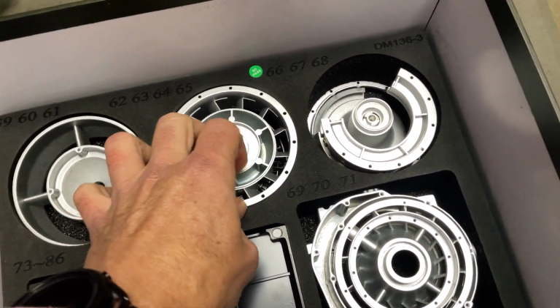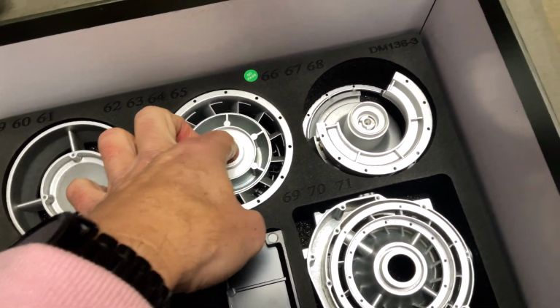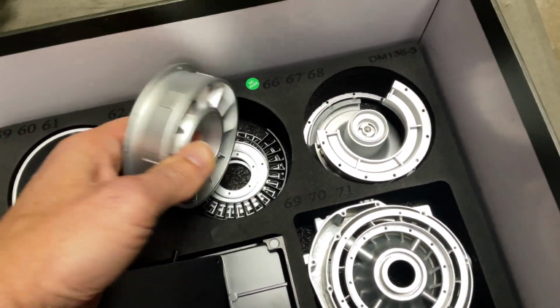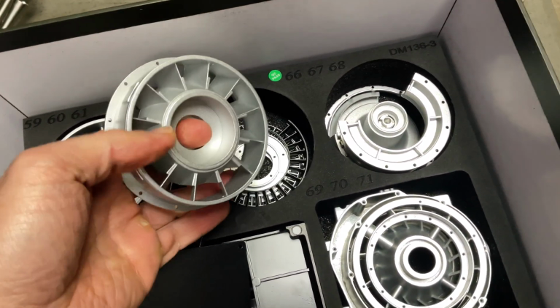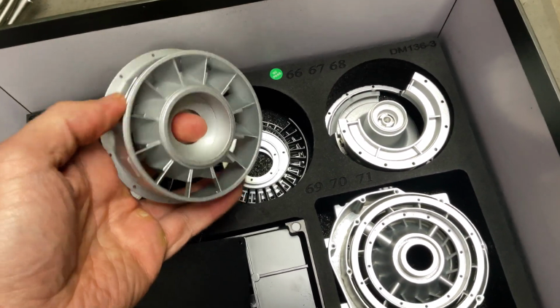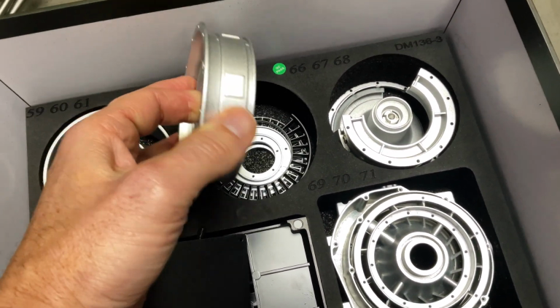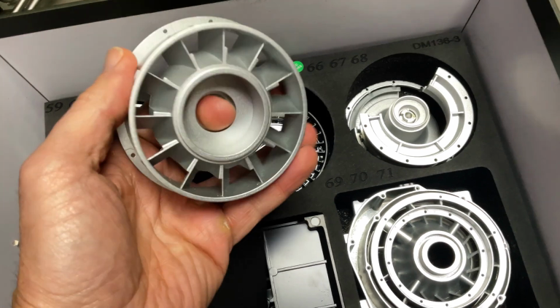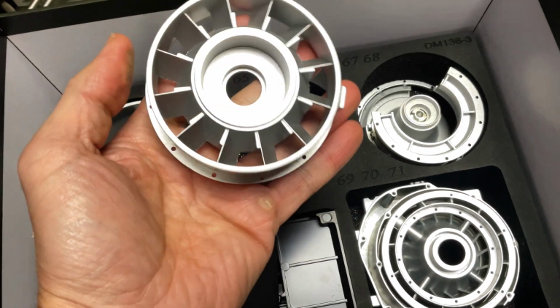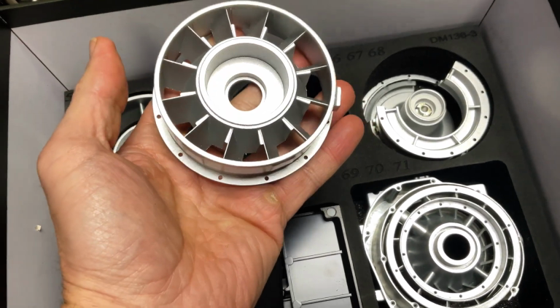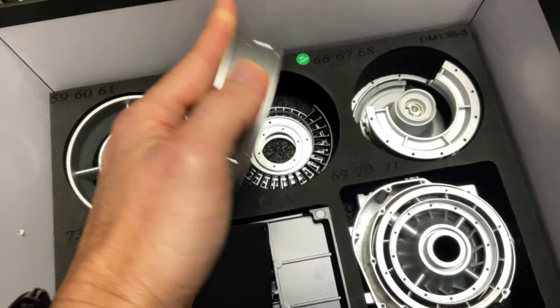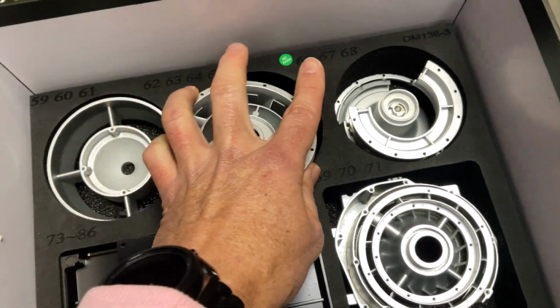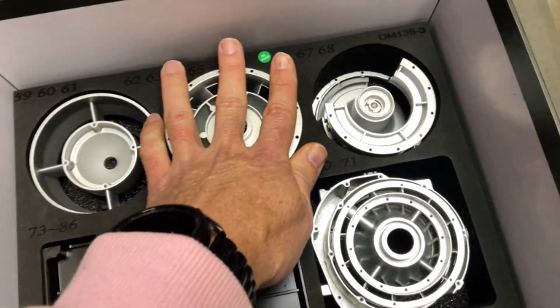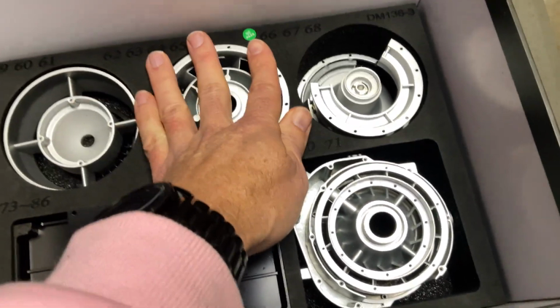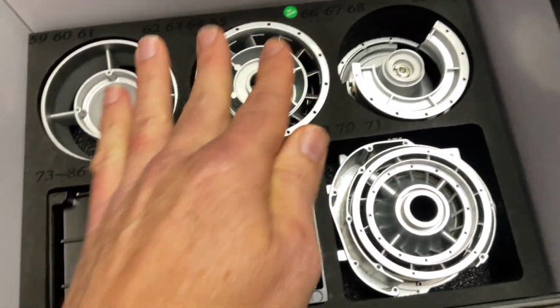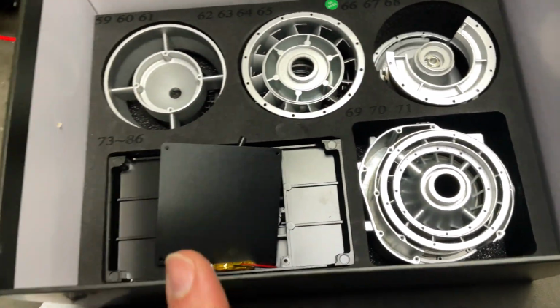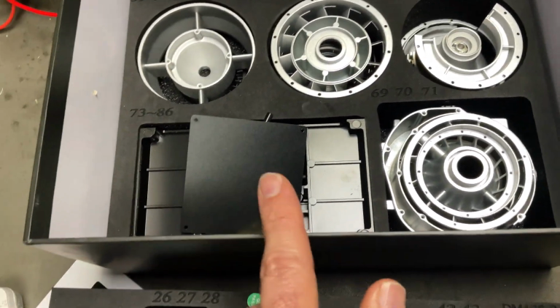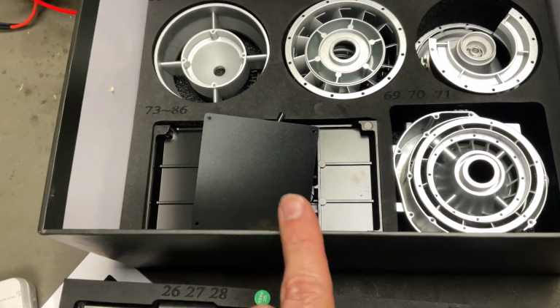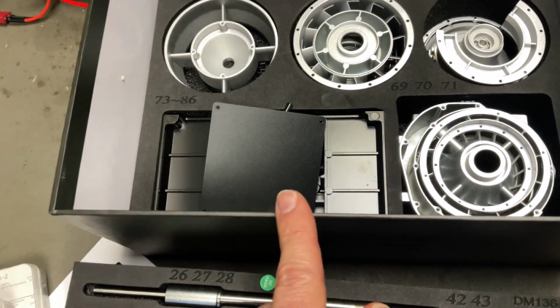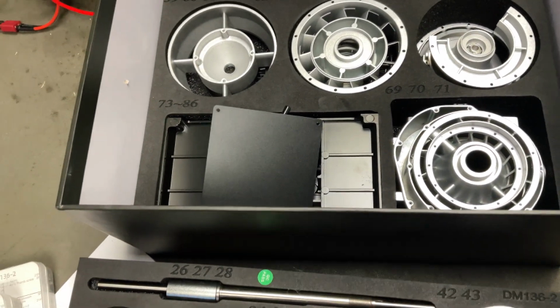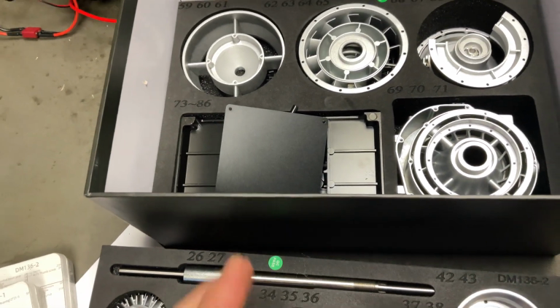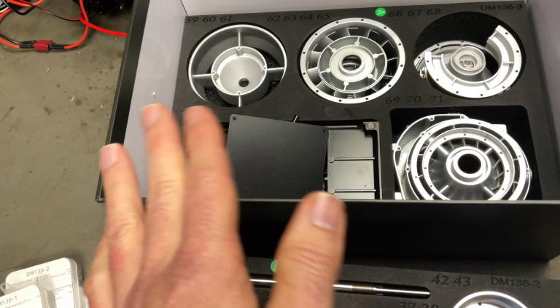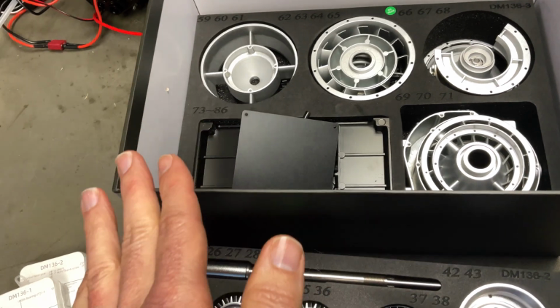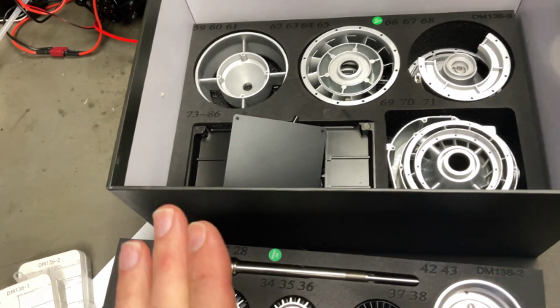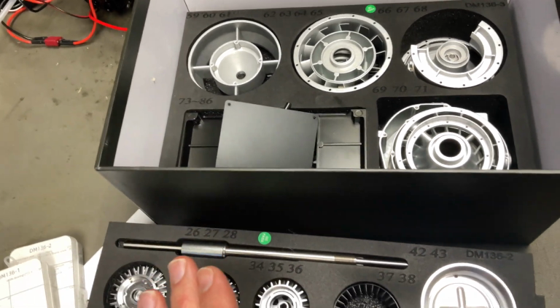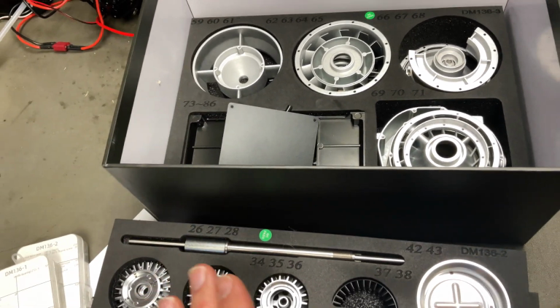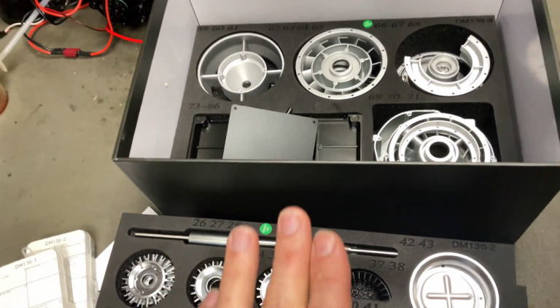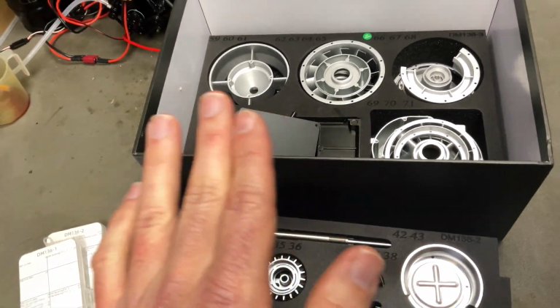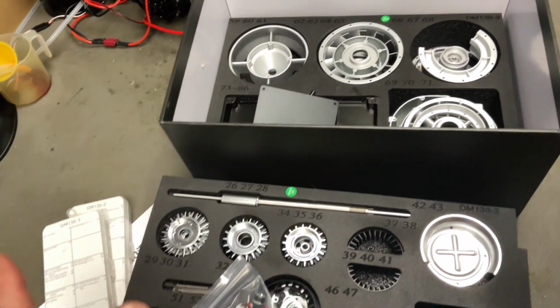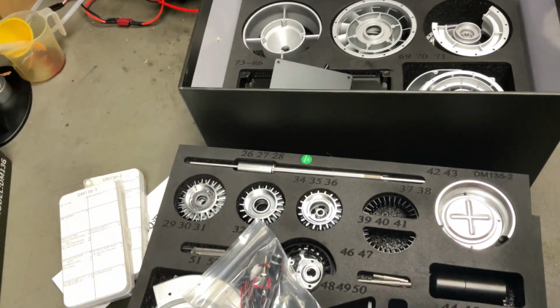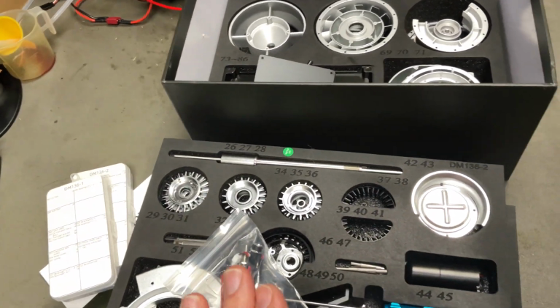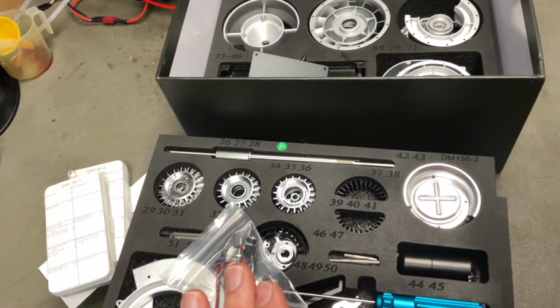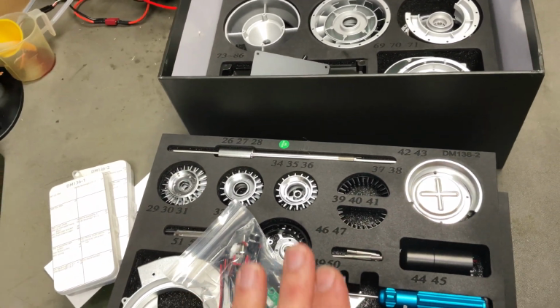A lot of parts, a lot of building. That's heavy — this box actually weighs a bit. Apparently it takes three hours to put together. I'll see how it all goes.